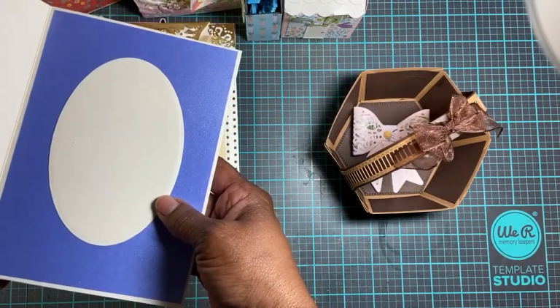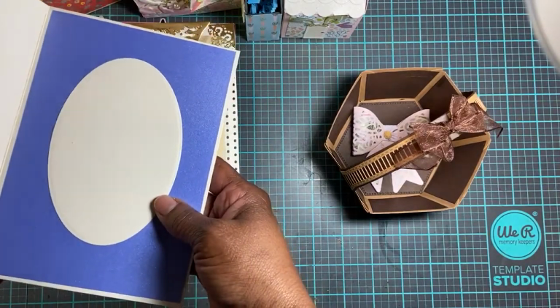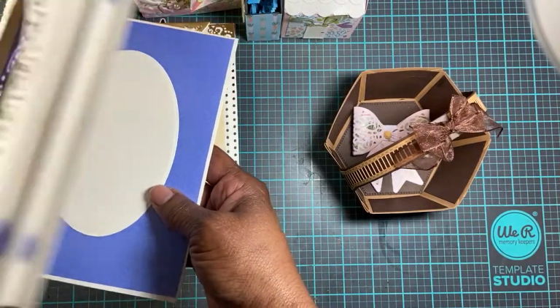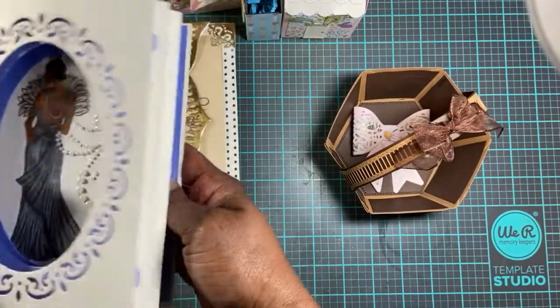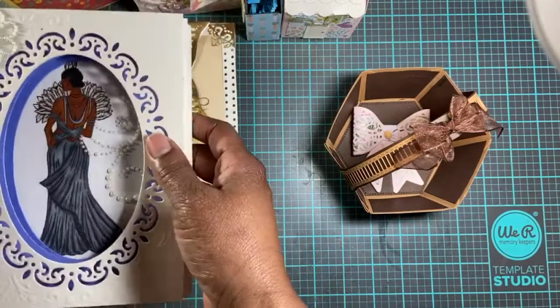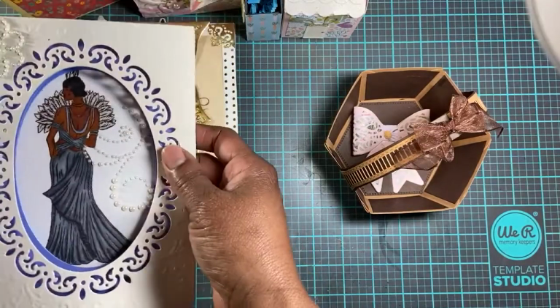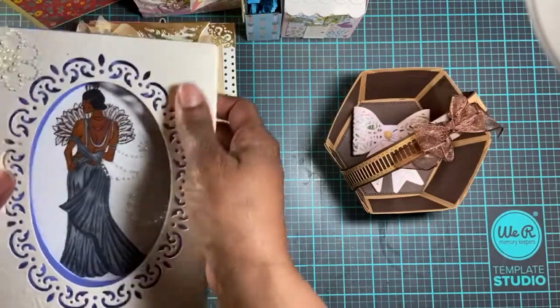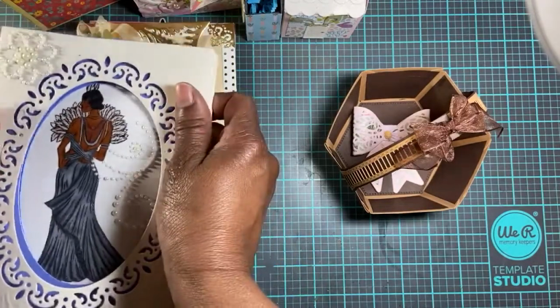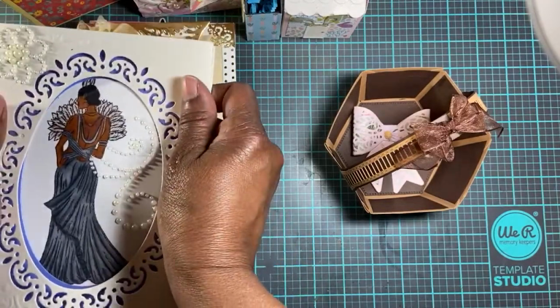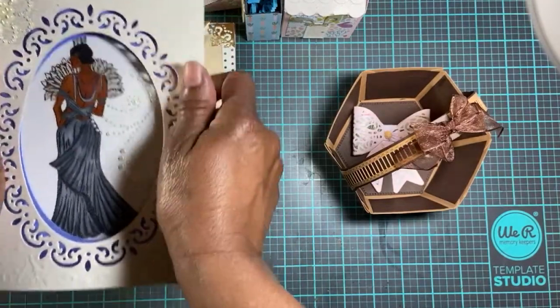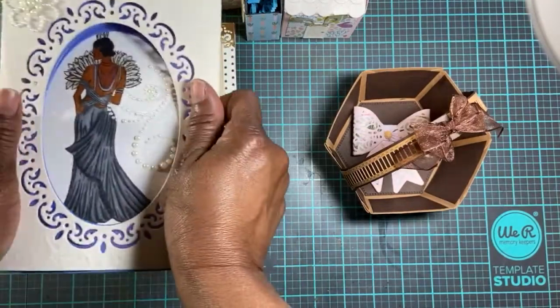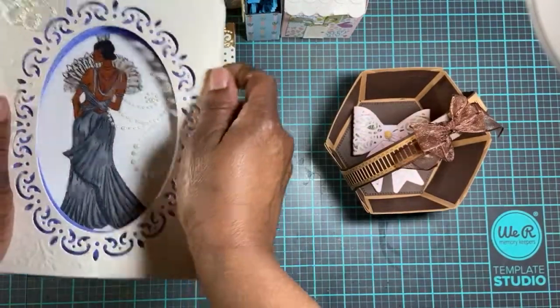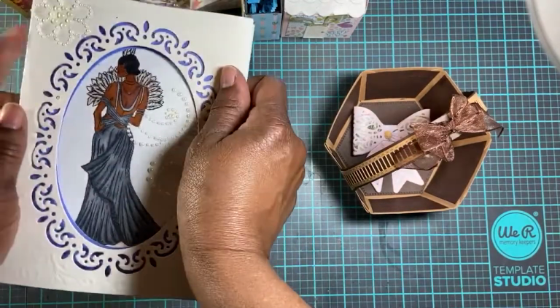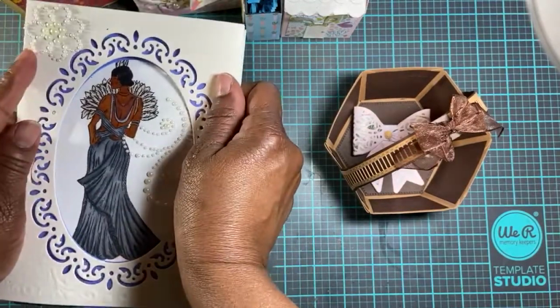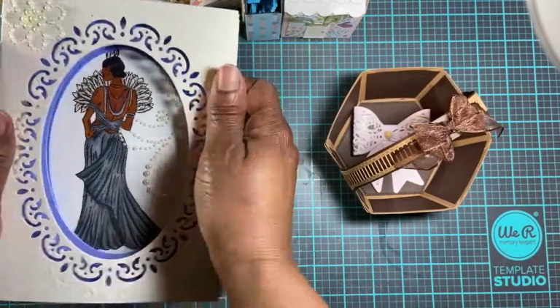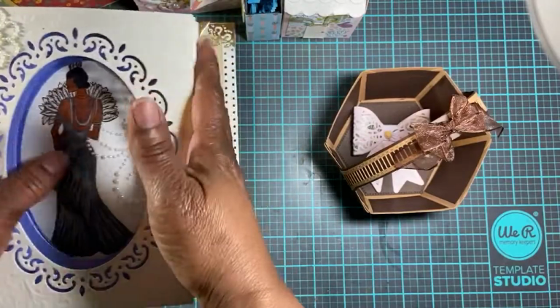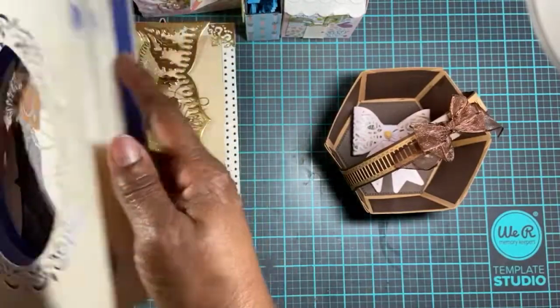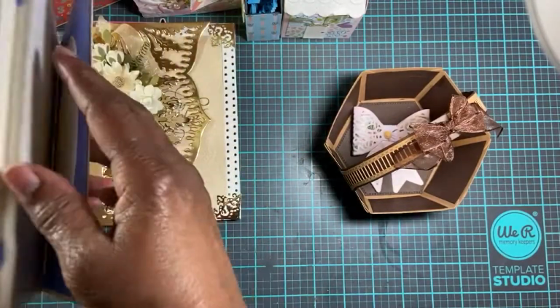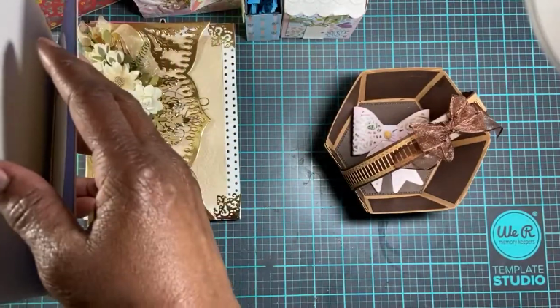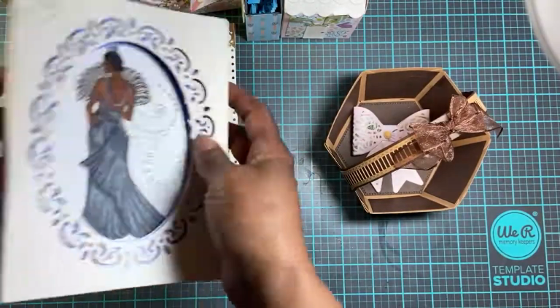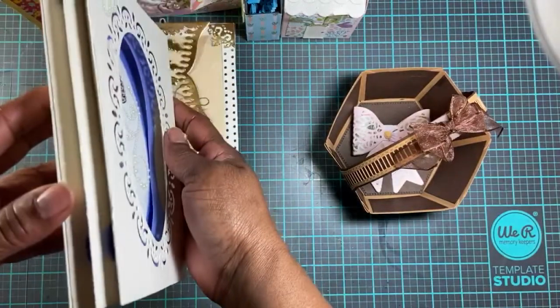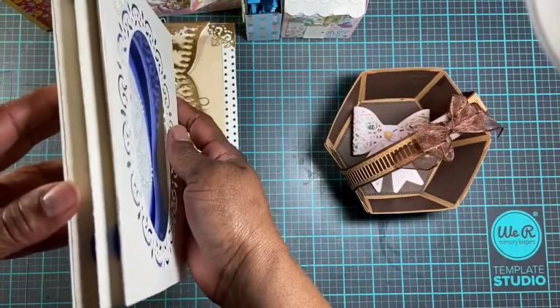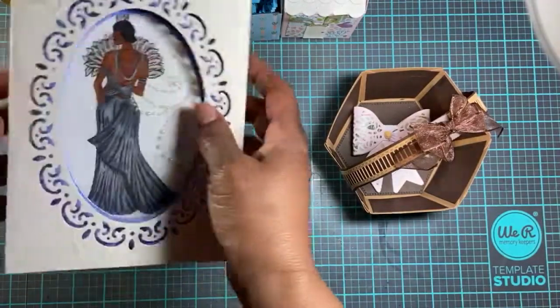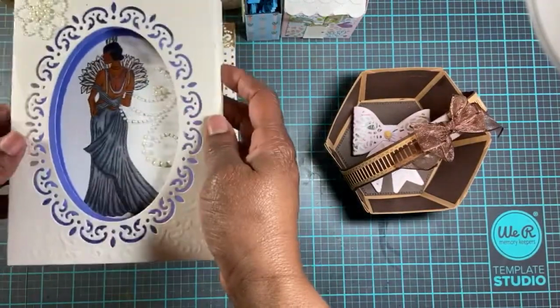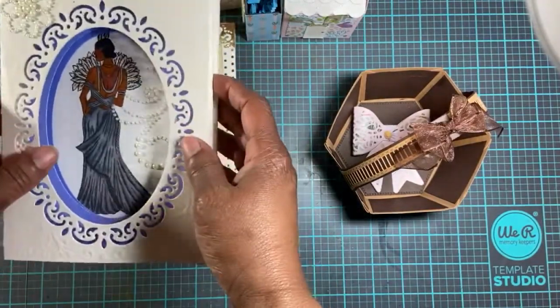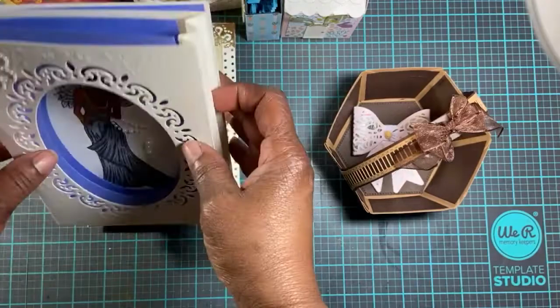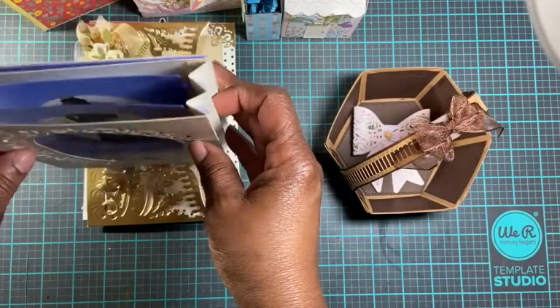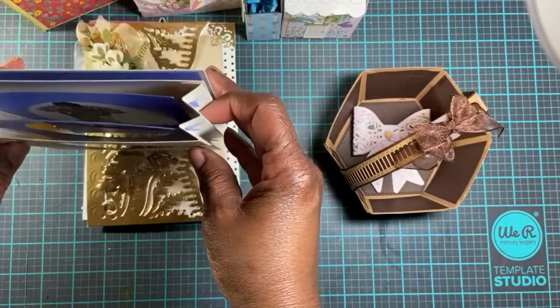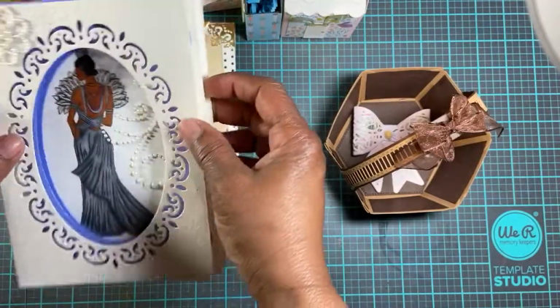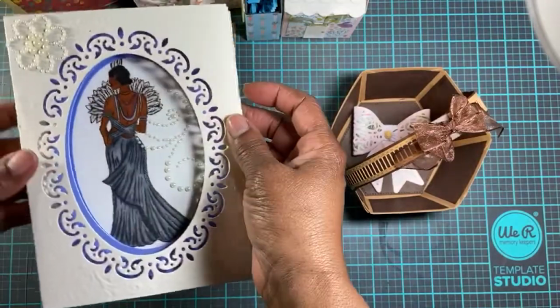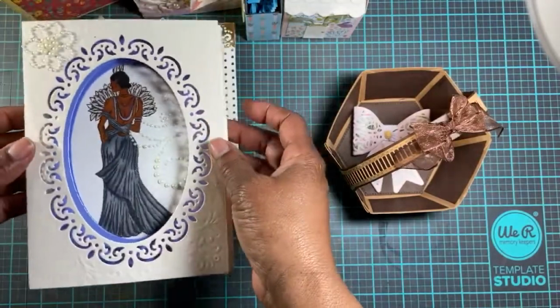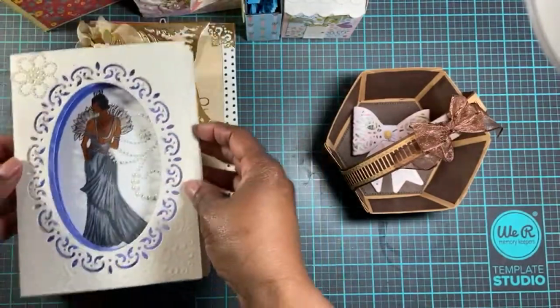It's one of those cards that folds flat so you can put it in an envelope, but it pops up on the inside. This was my first time making this, so I was just kind of playing around.